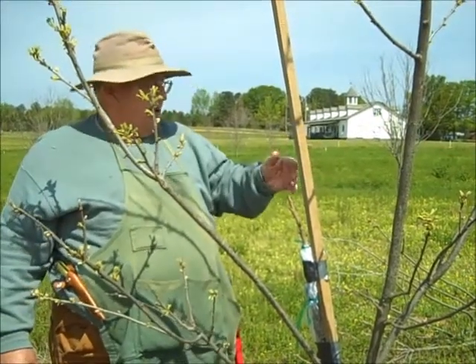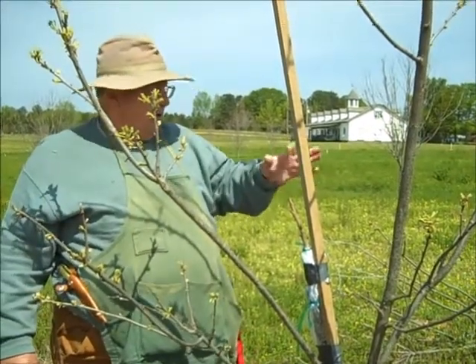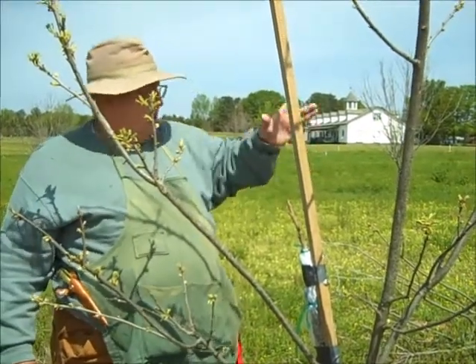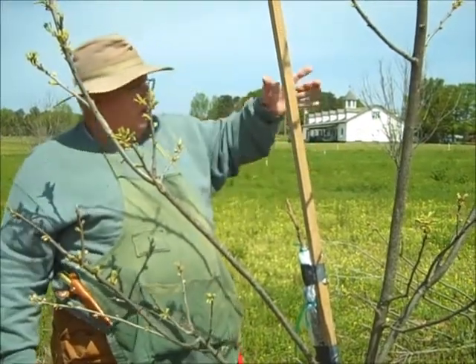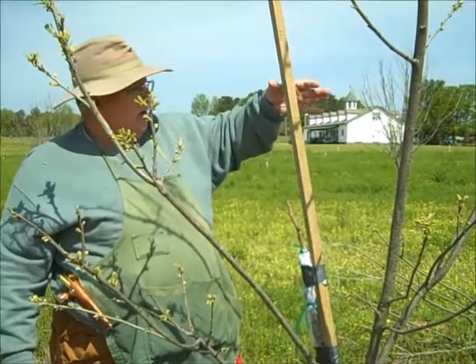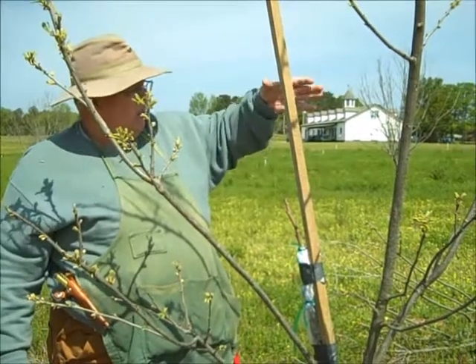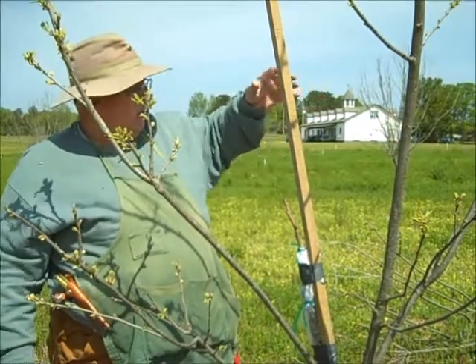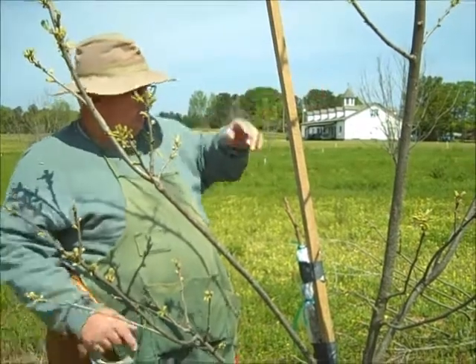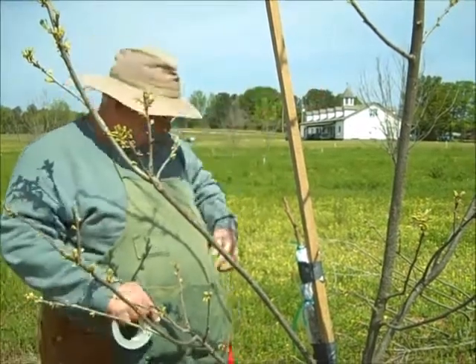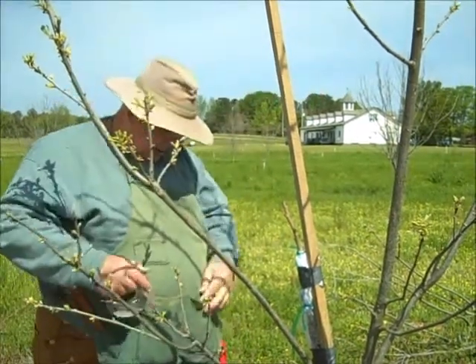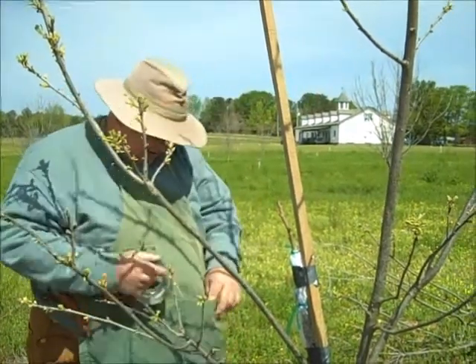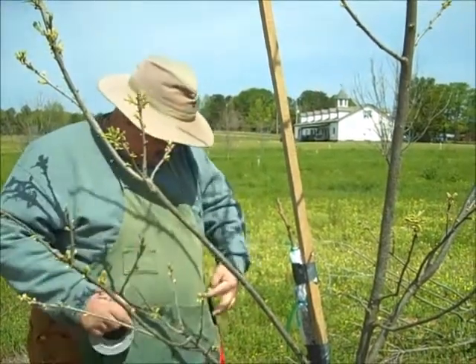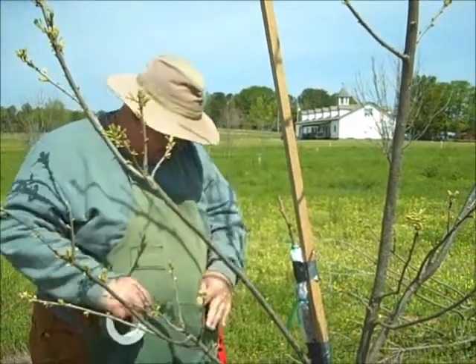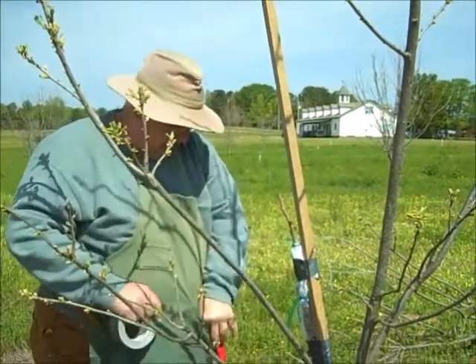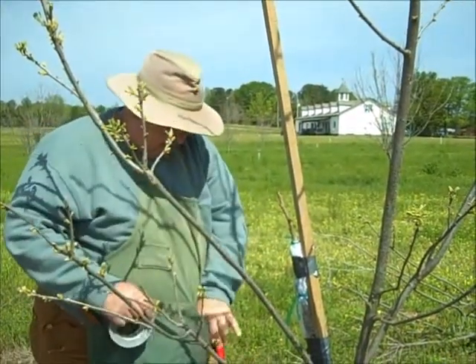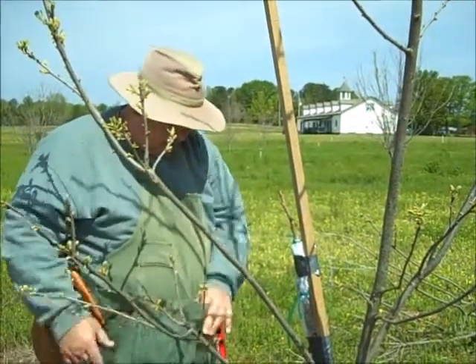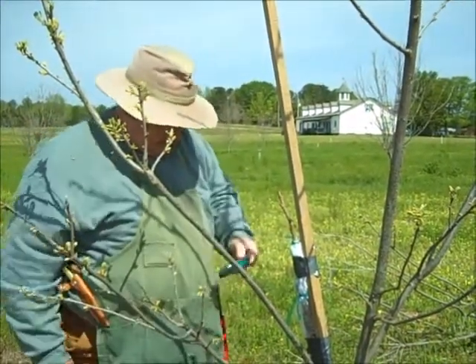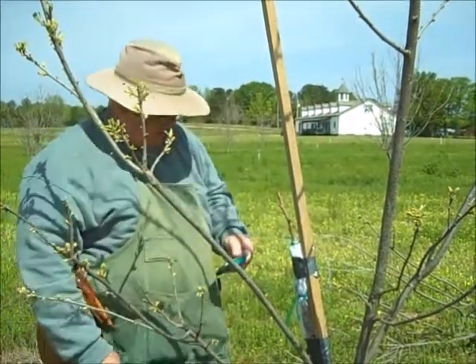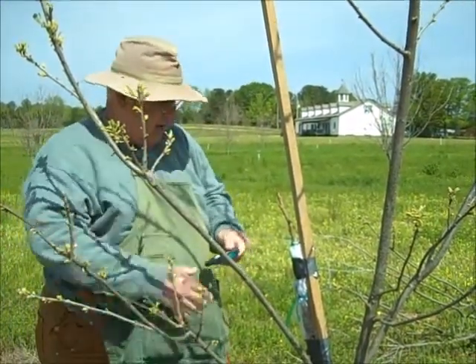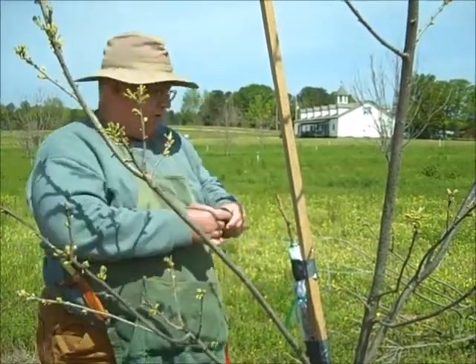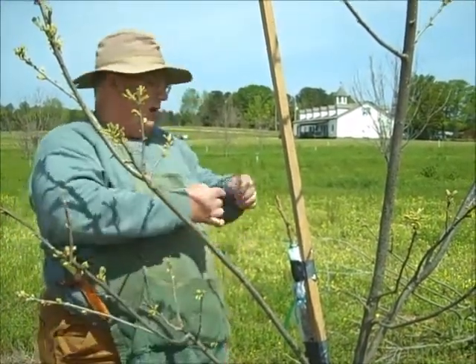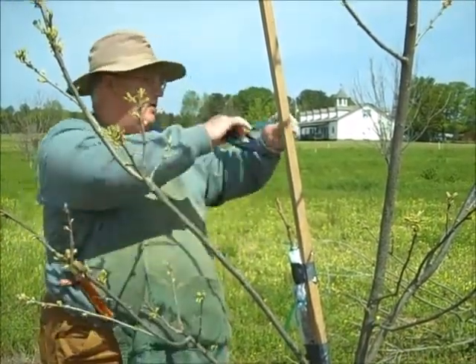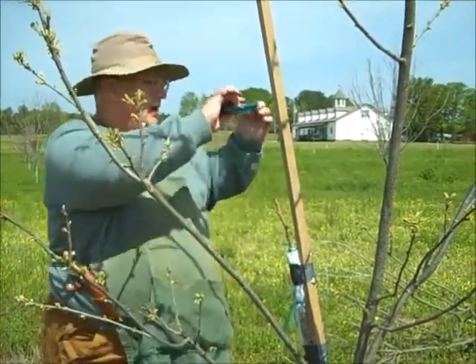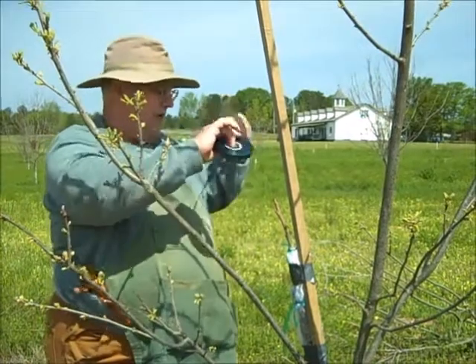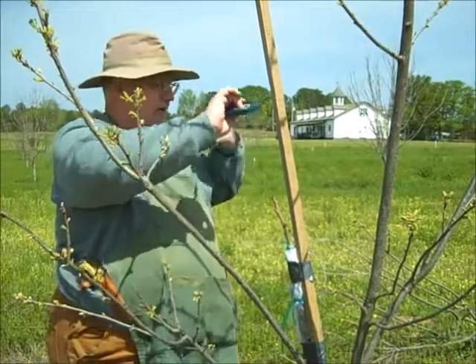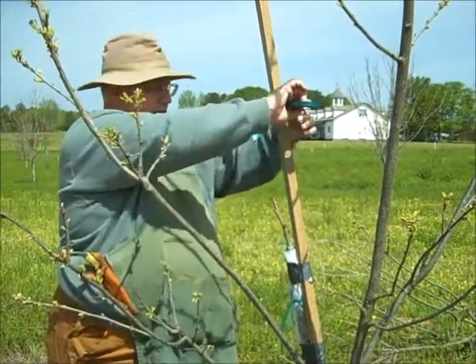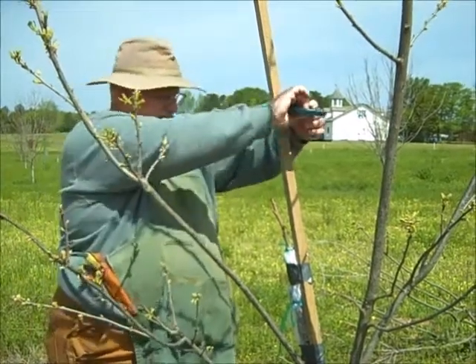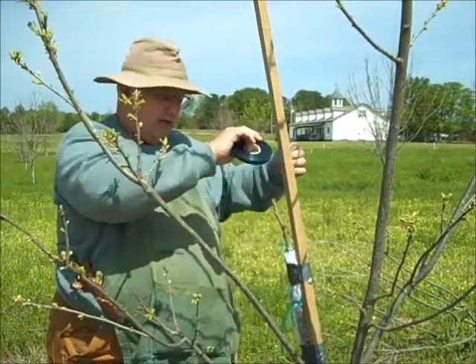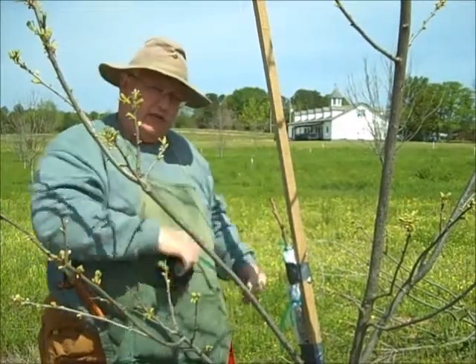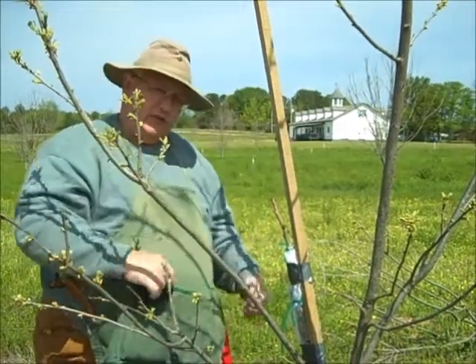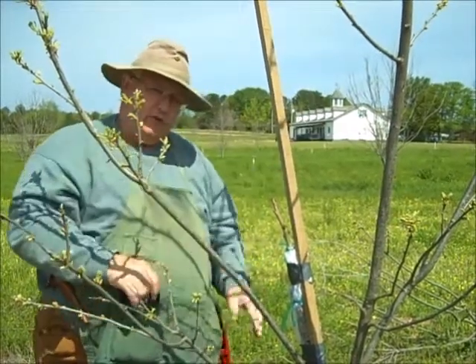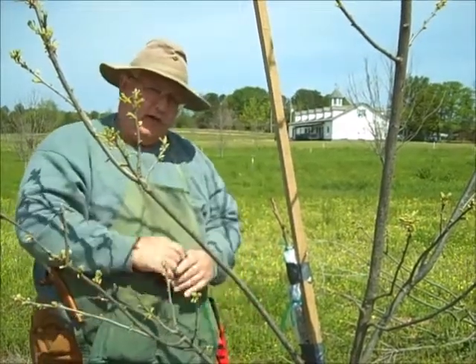What he's going to do is just take a little grafting tape as it's growing along, and just stake them just like you would a tomato.